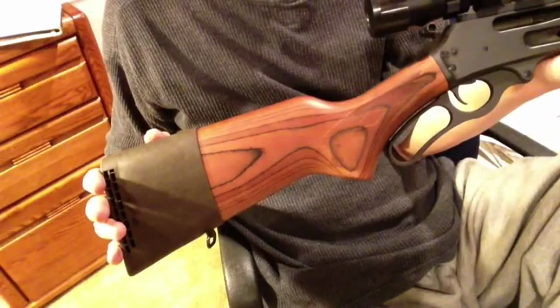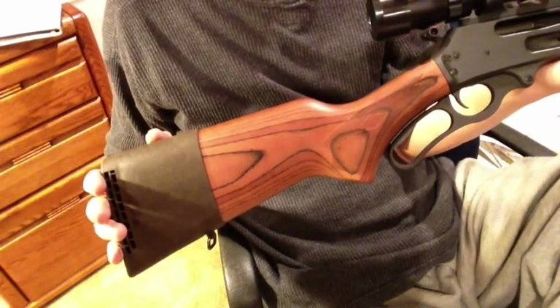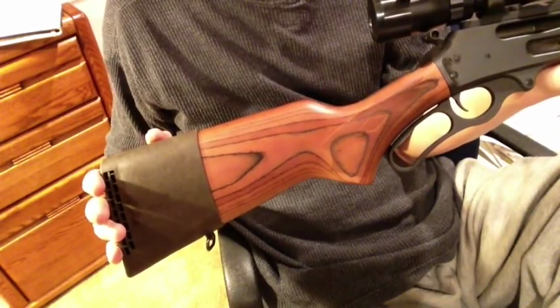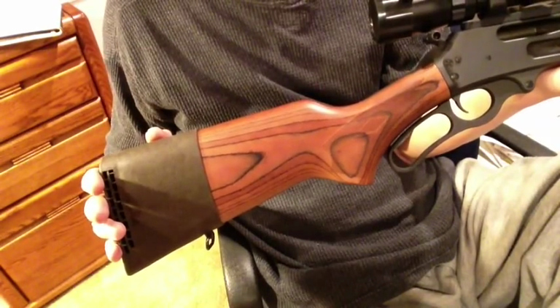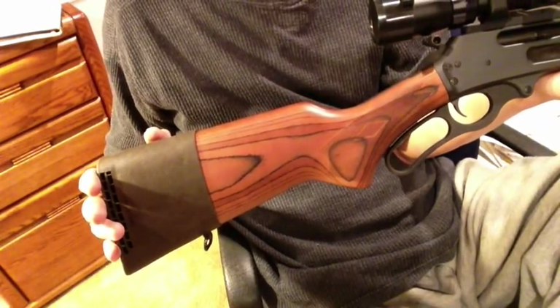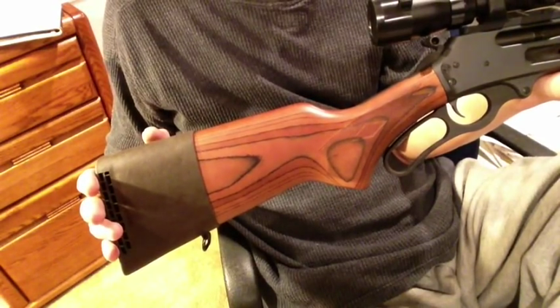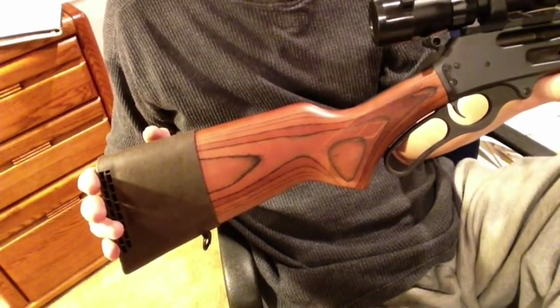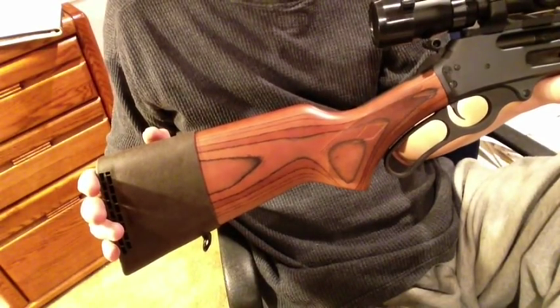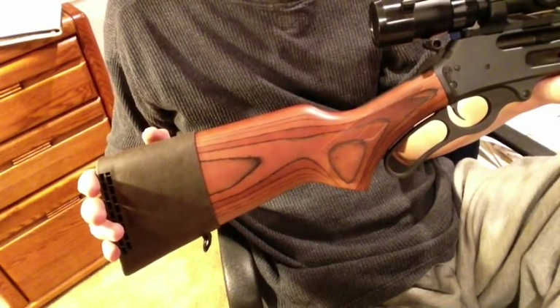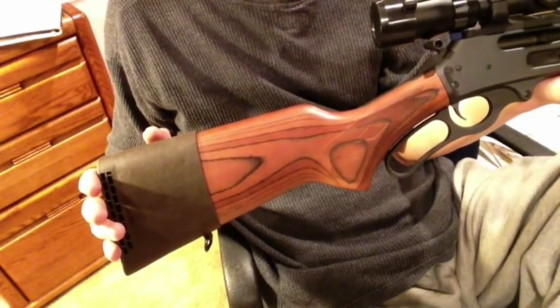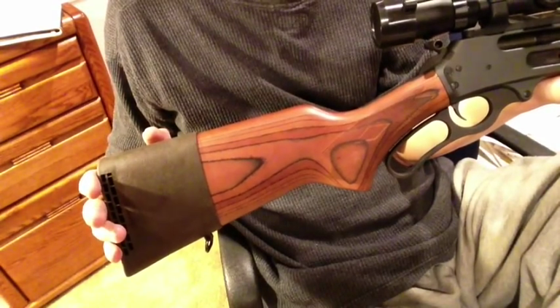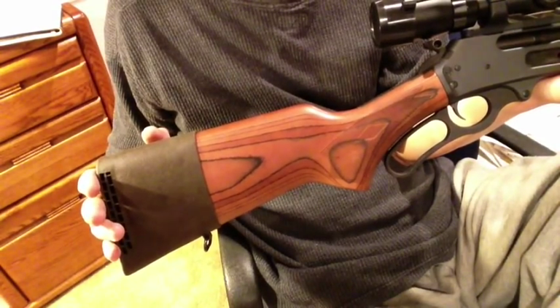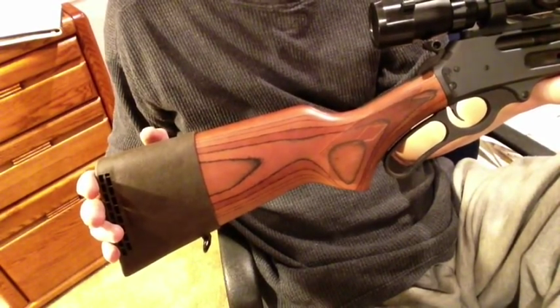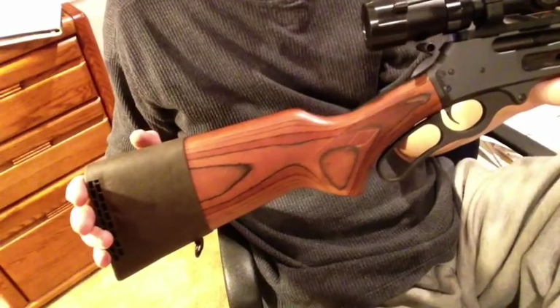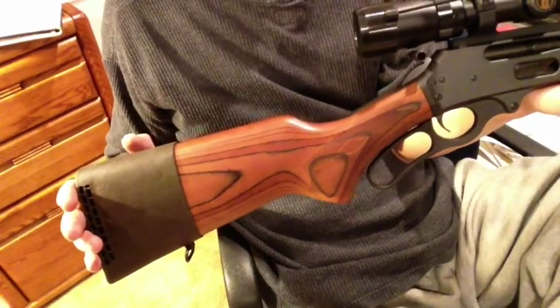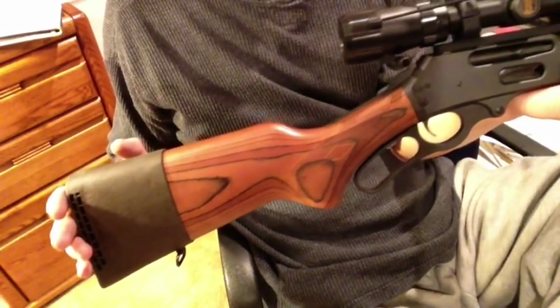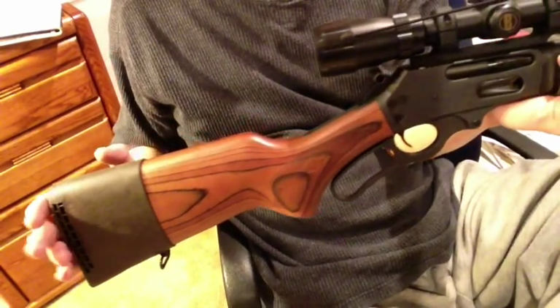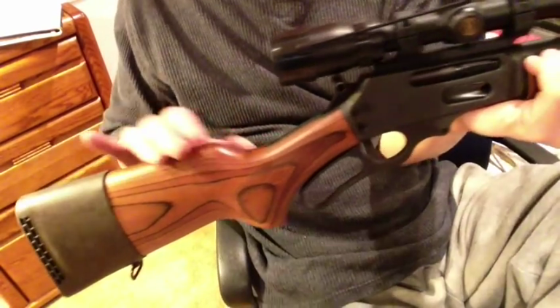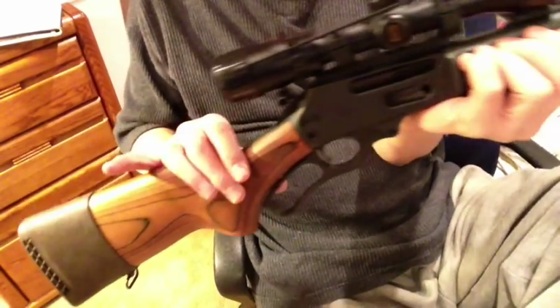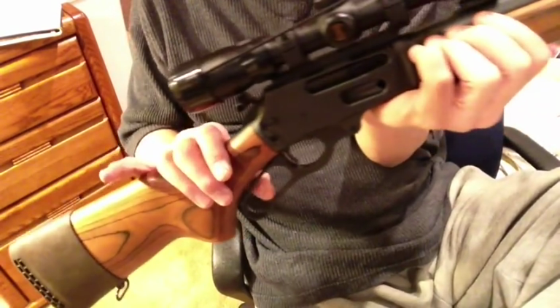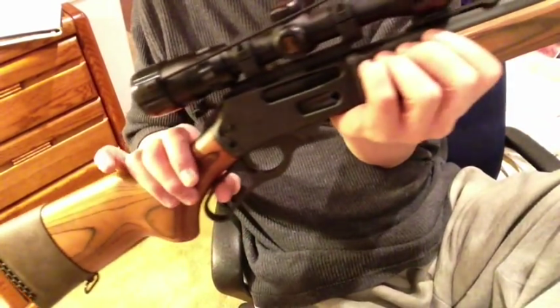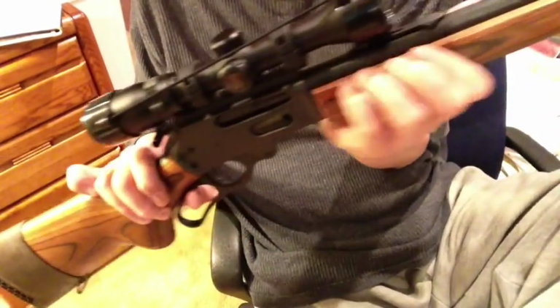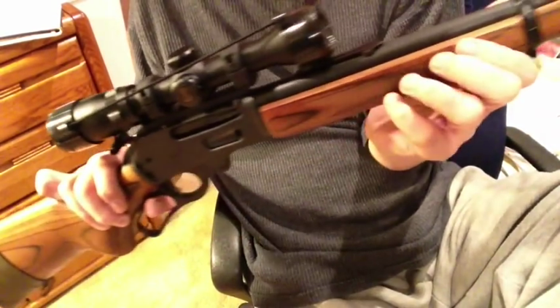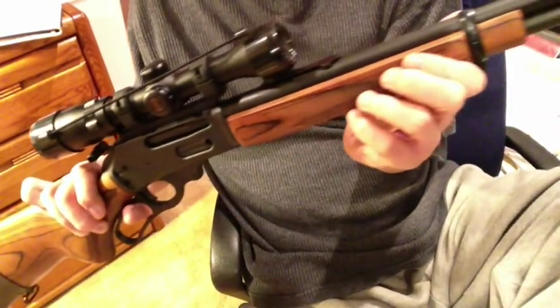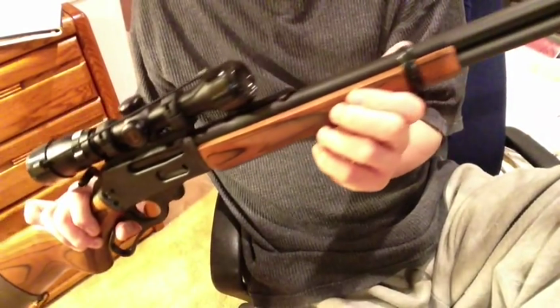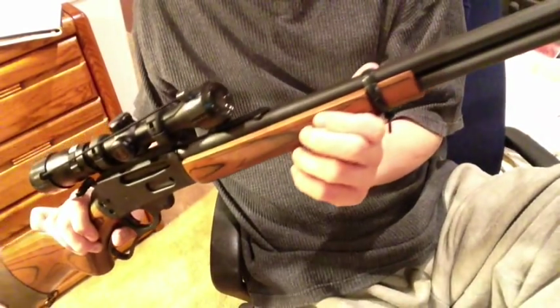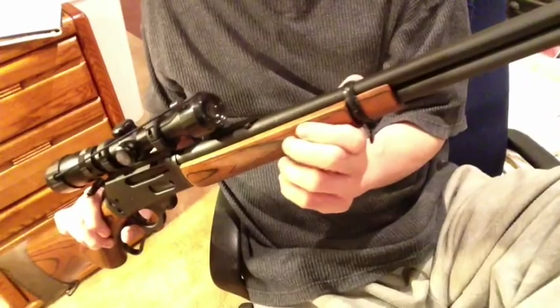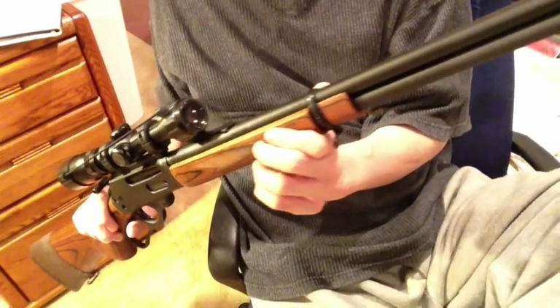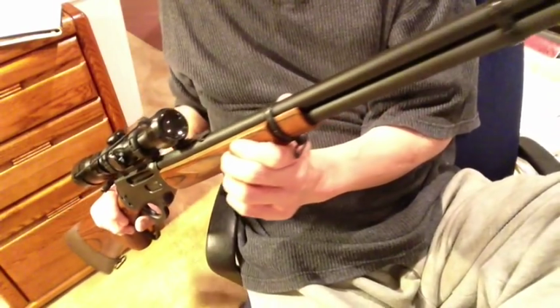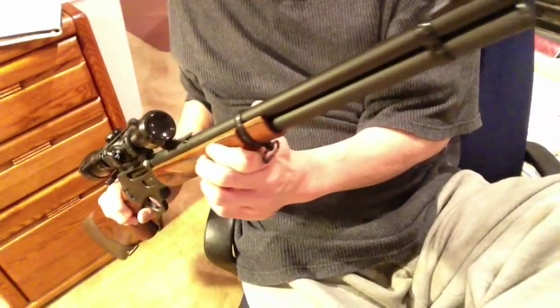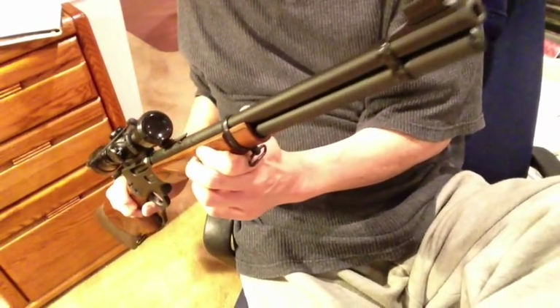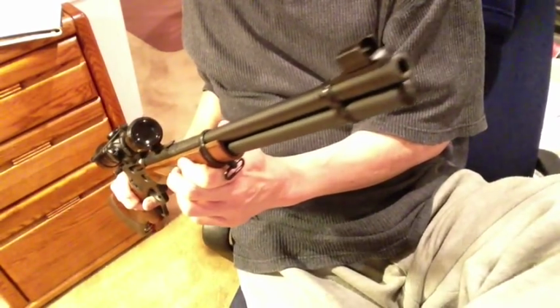Good evening, YouTubers. It's FortuneCookie45LC coming to you for the Hot Lead Zone, and this is my Marlin 336 lever-action rifle in .30-30. And no, it's not loaded.